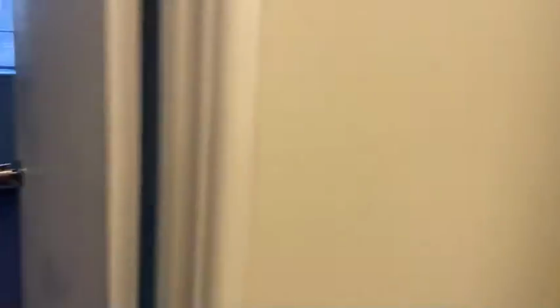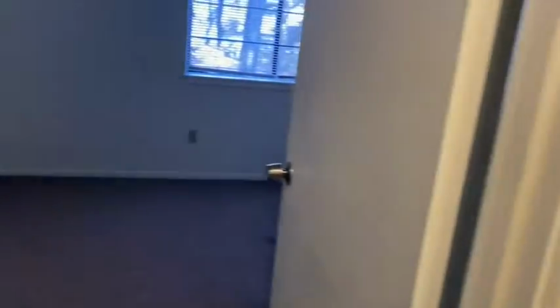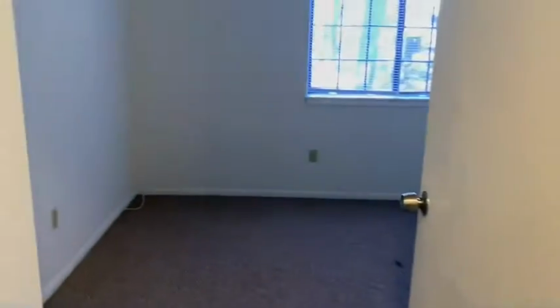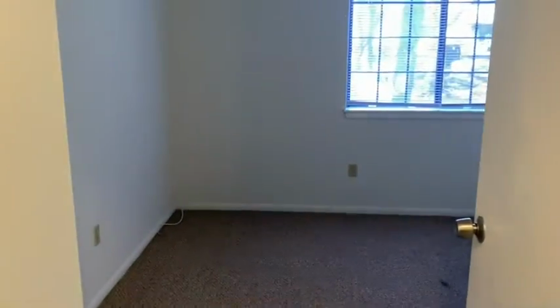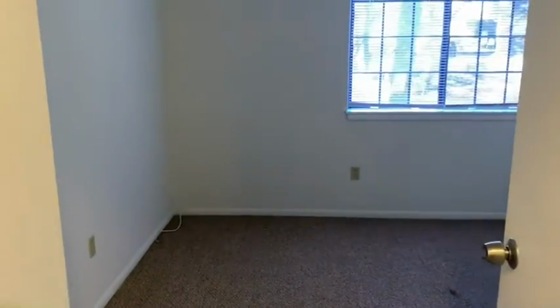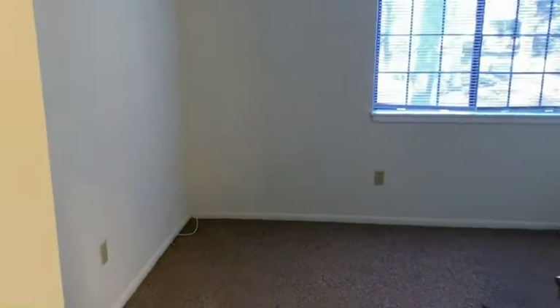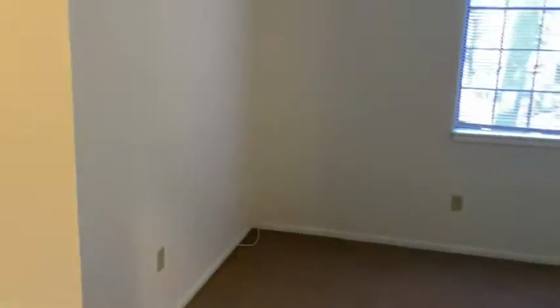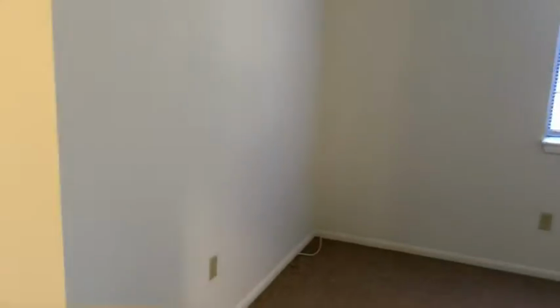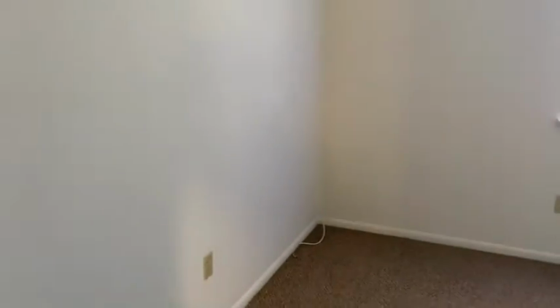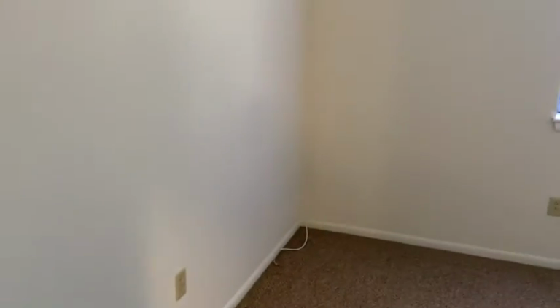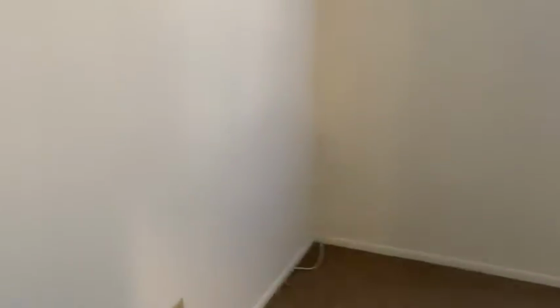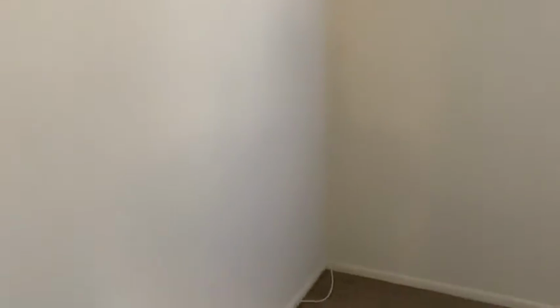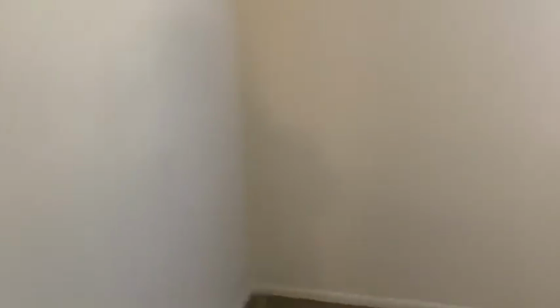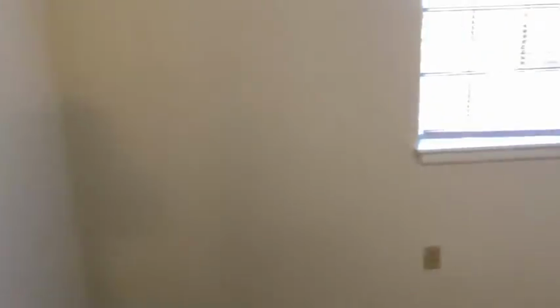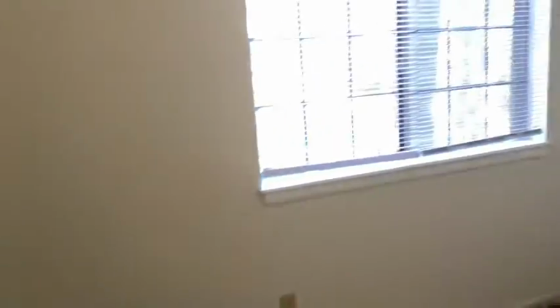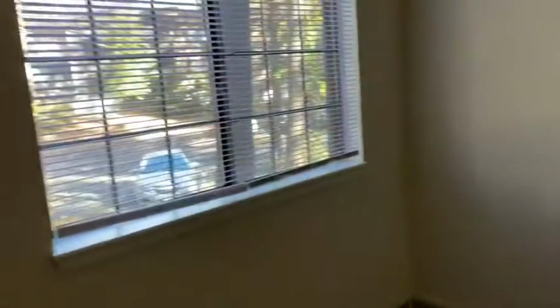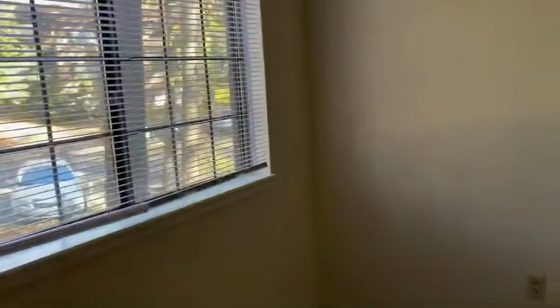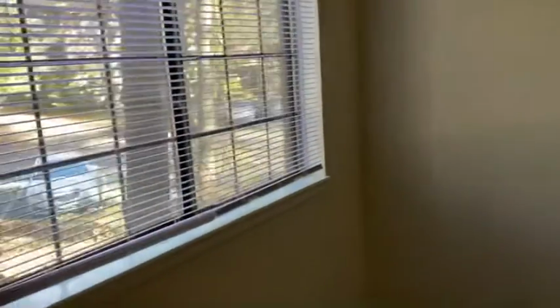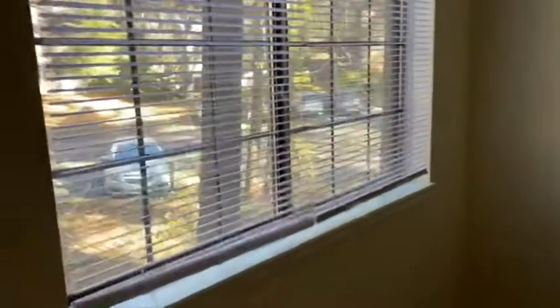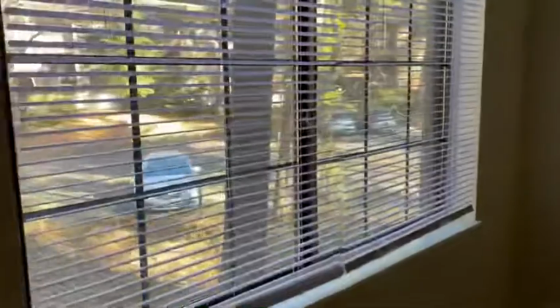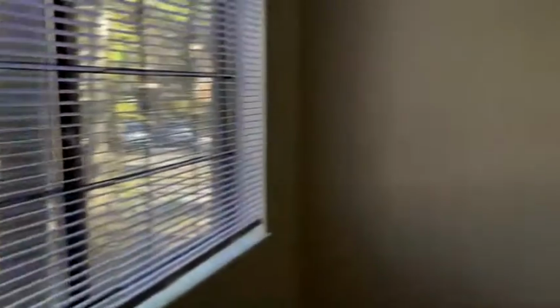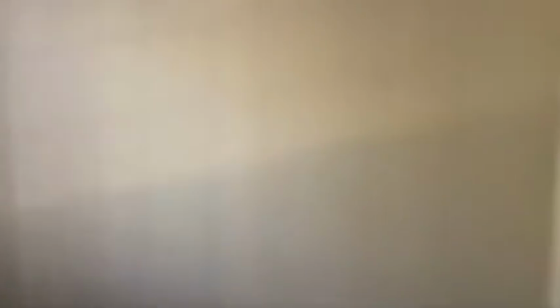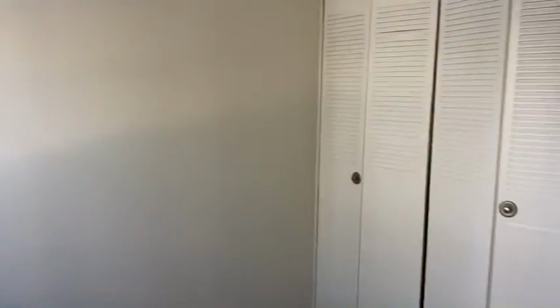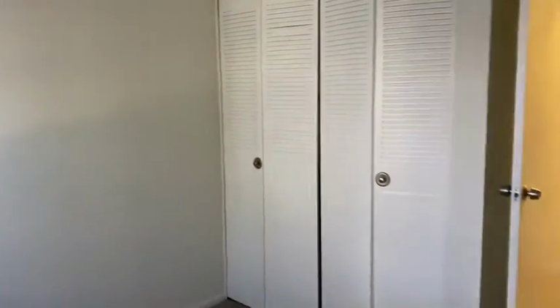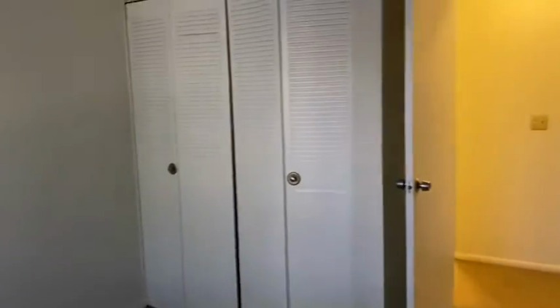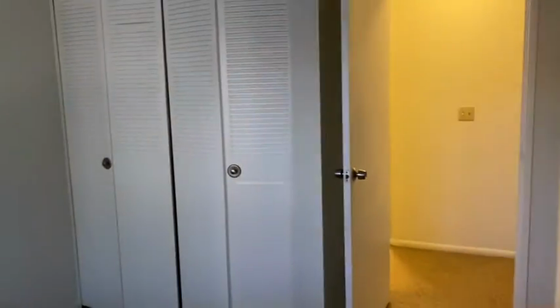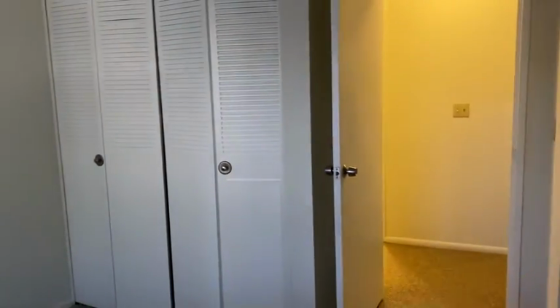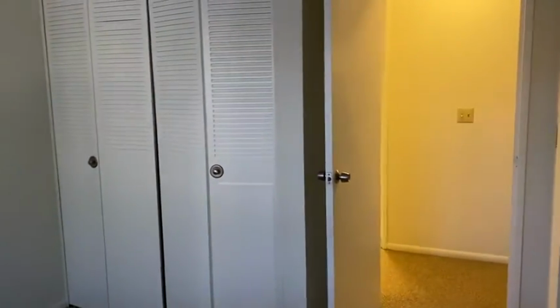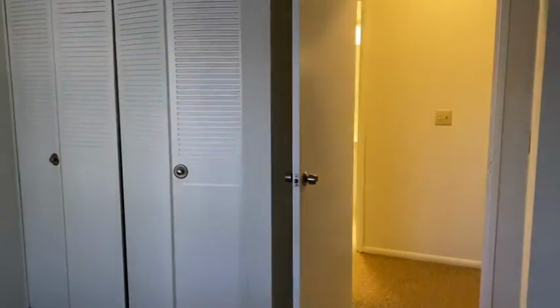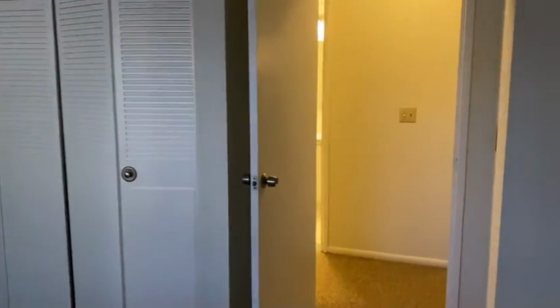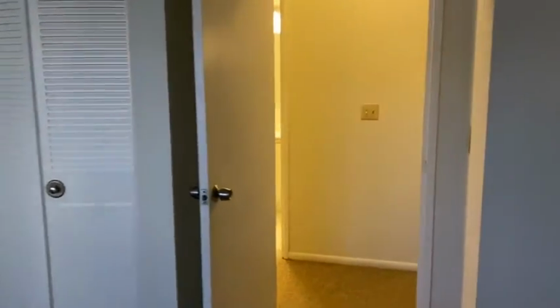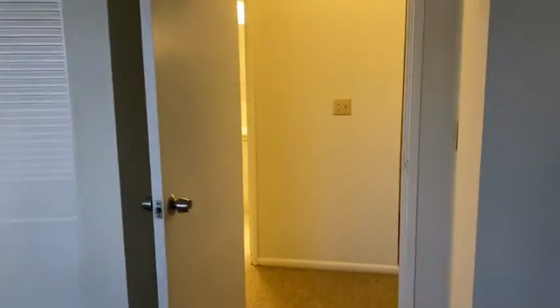Your second bedroom is perfect for a twin, double, or queen bed, nice double window, wall closet, lots of good wall space in here as well.